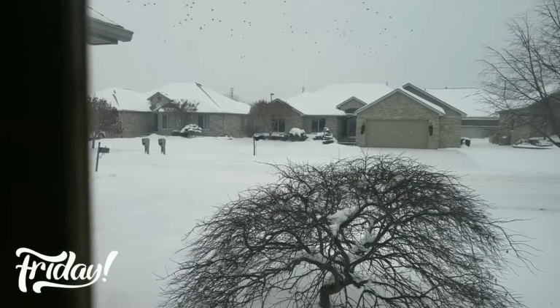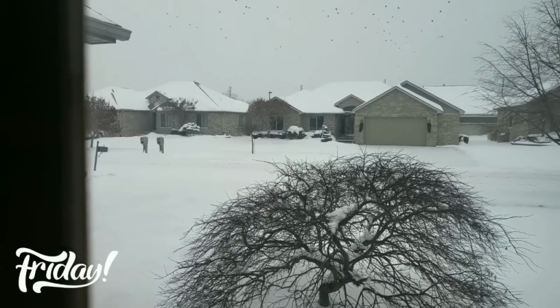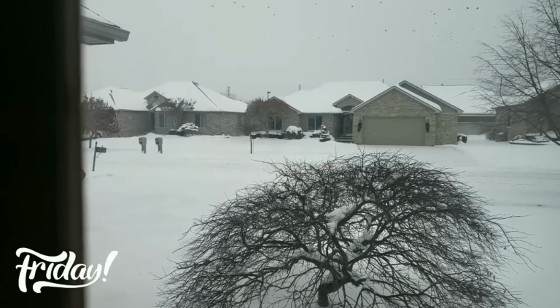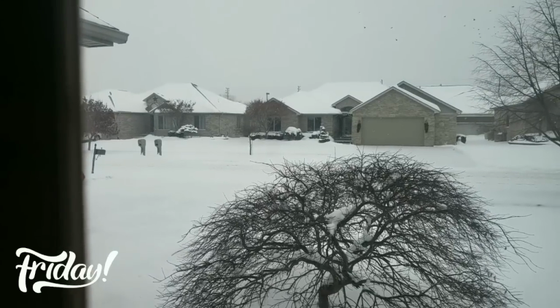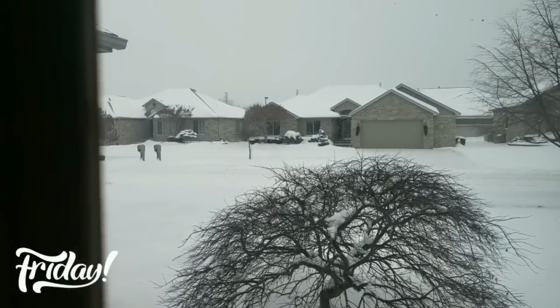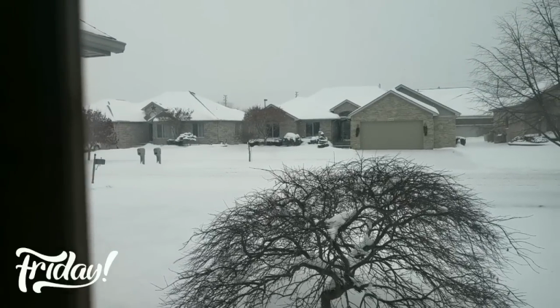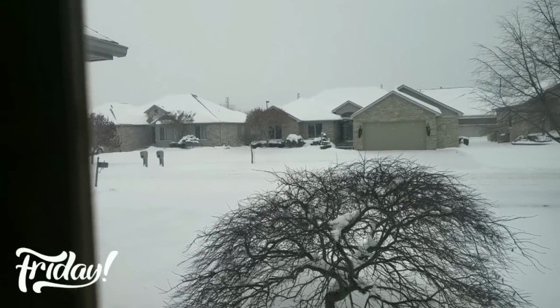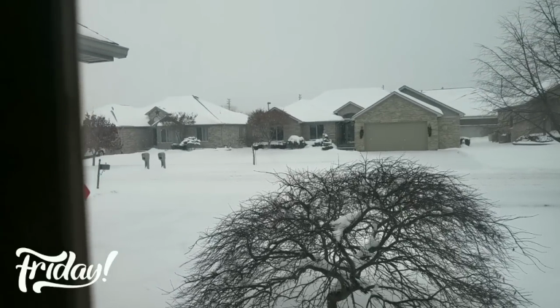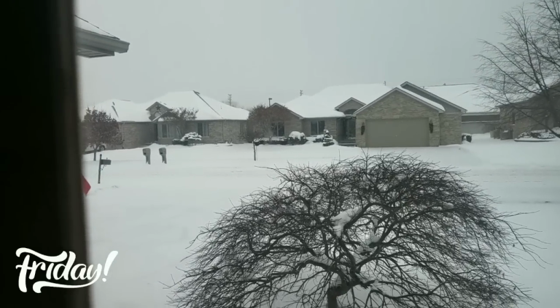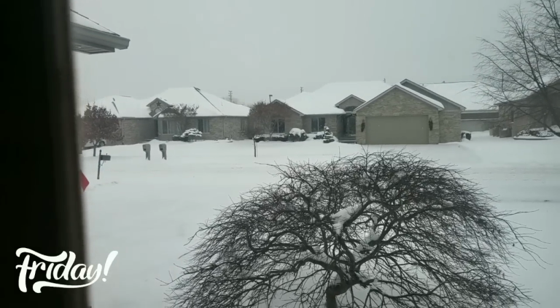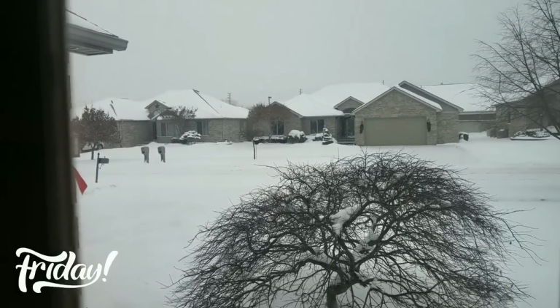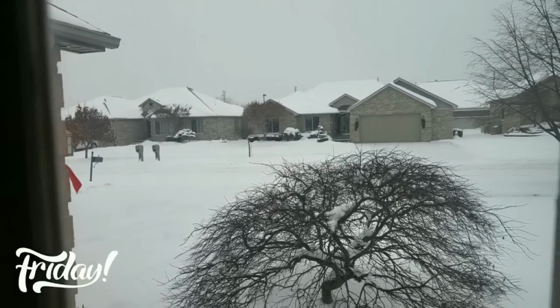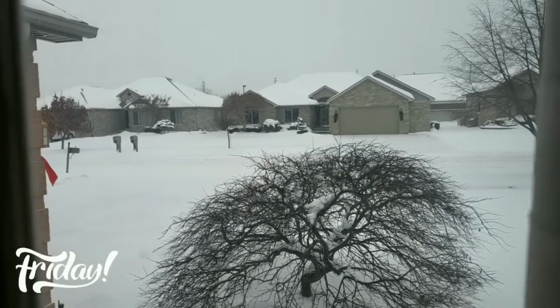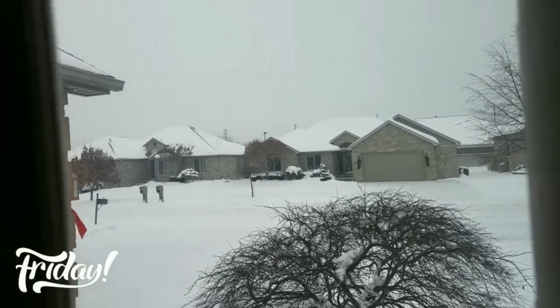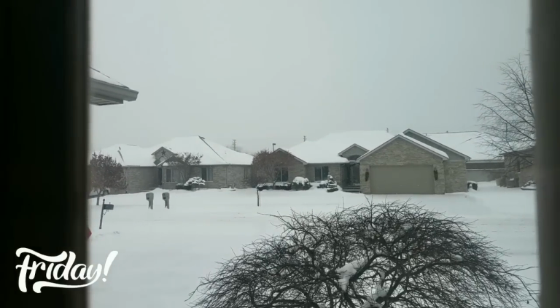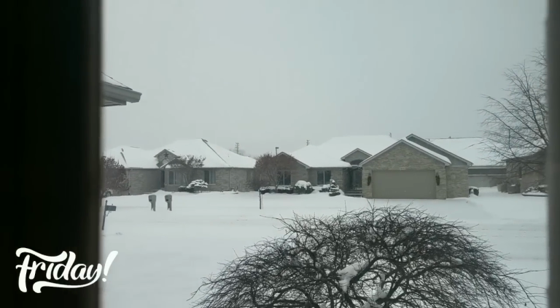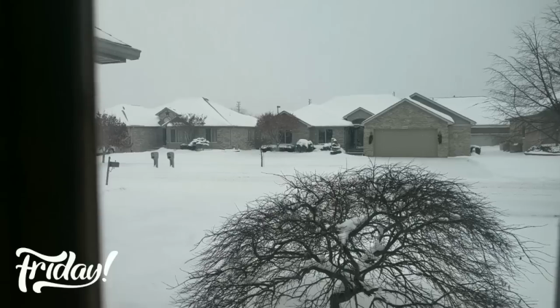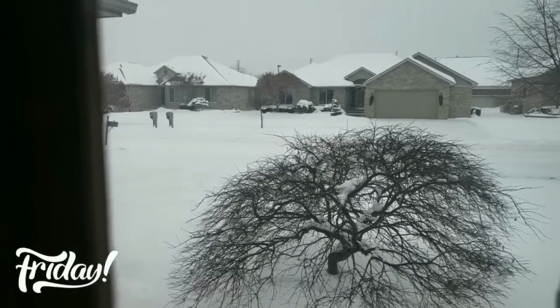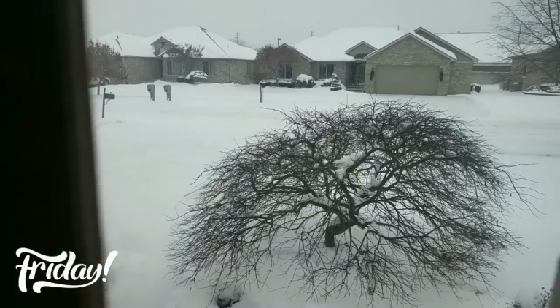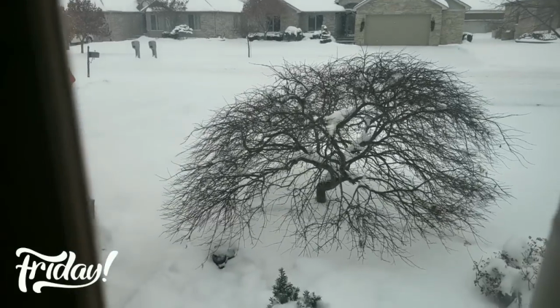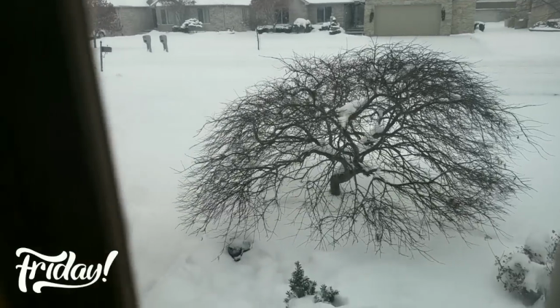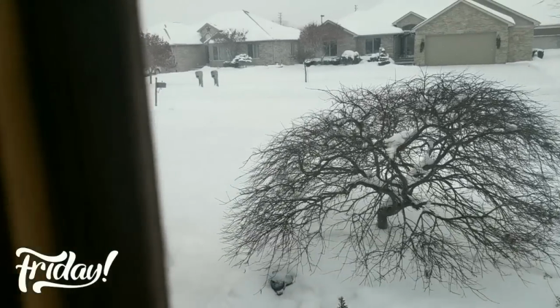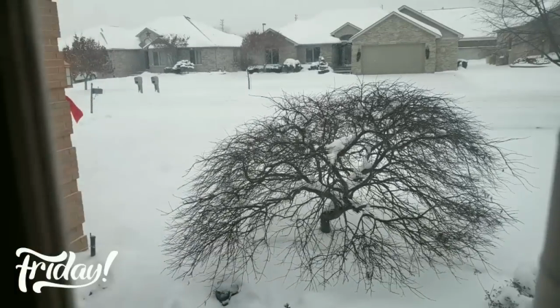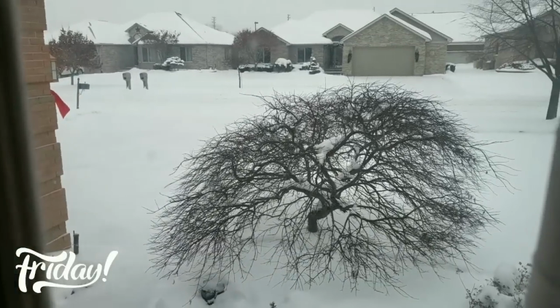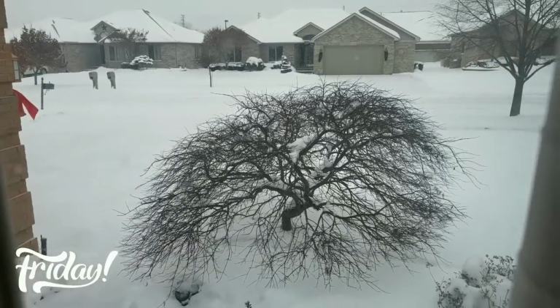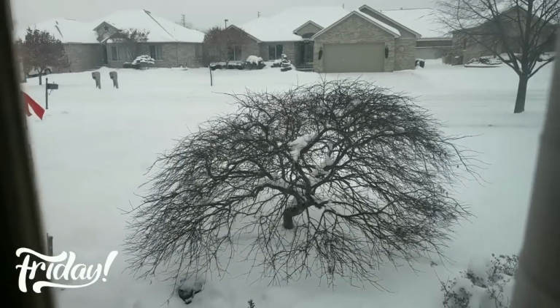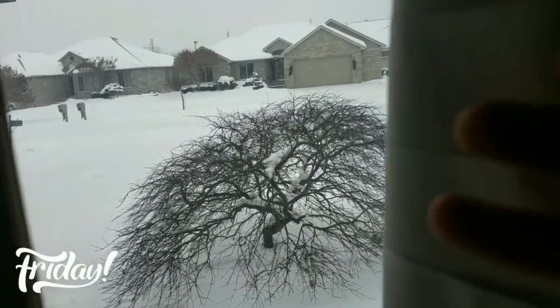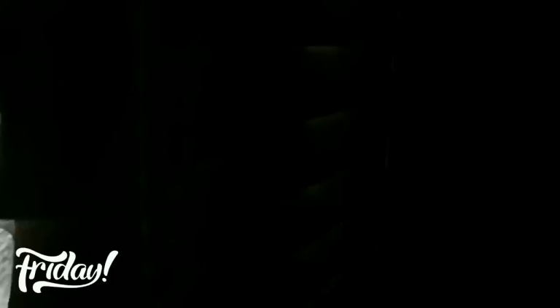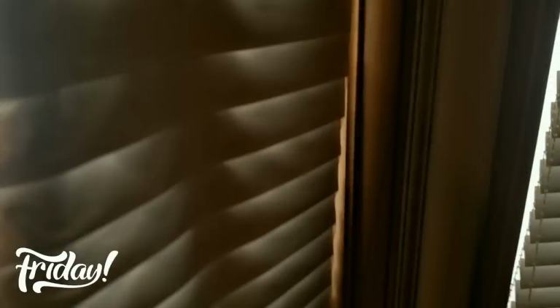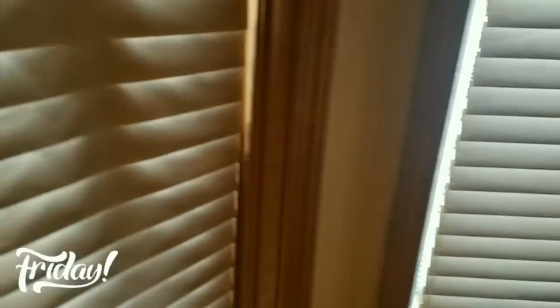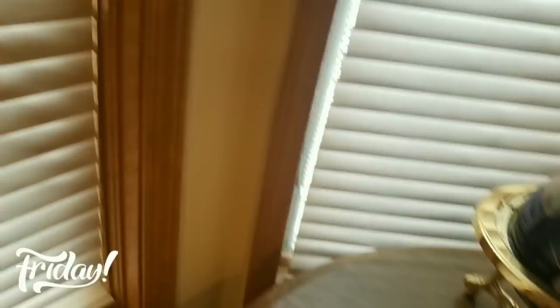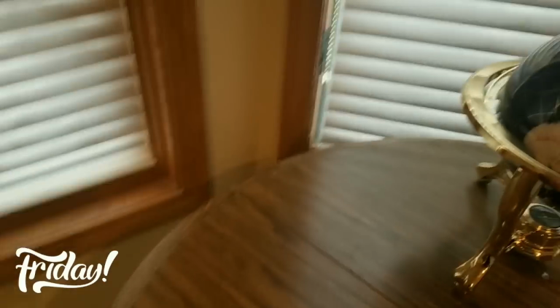Alright YouTubers, I am back. It is Friday, December 15th and it's still snowing — got a lot of snow and it's cold outside, but stay inside today.